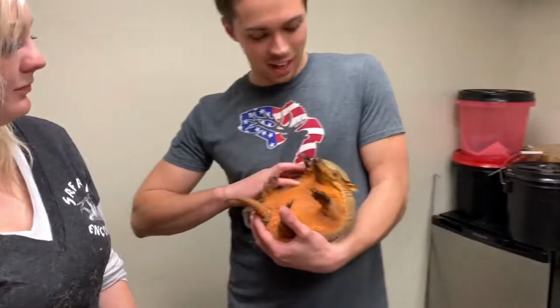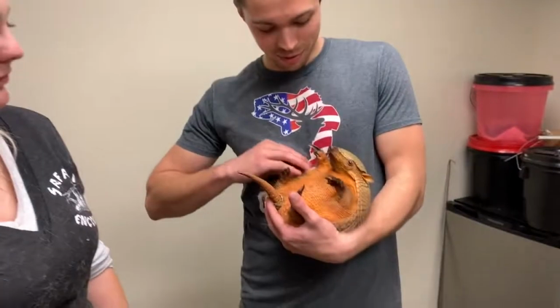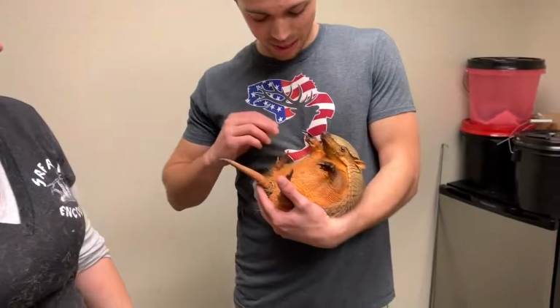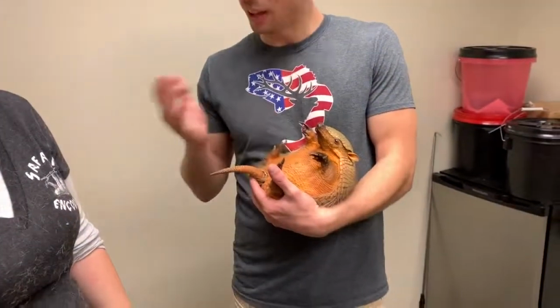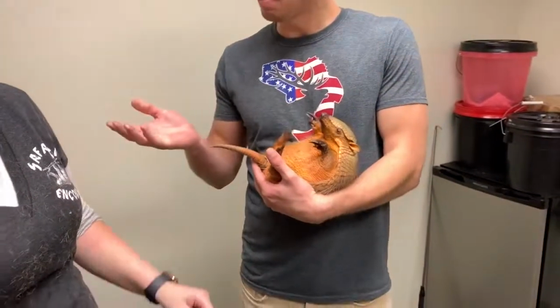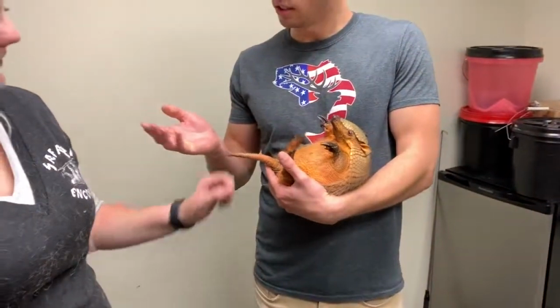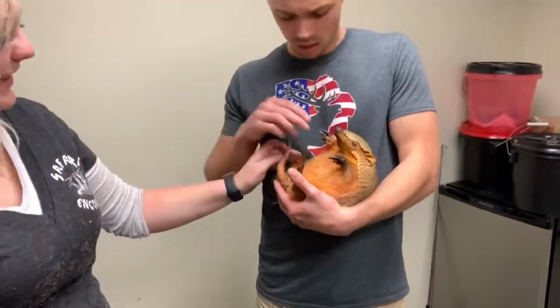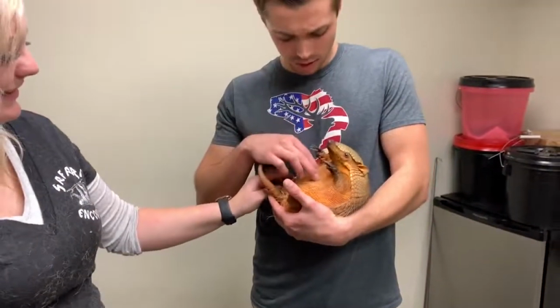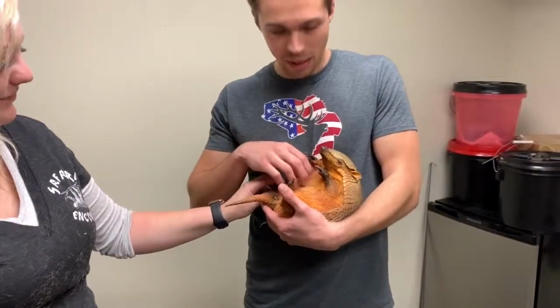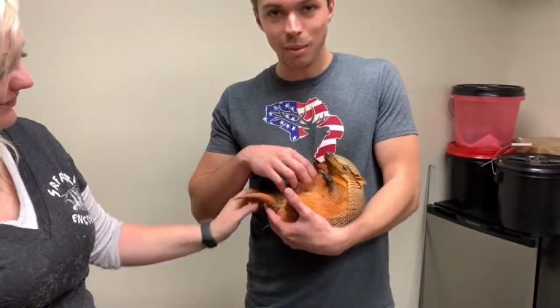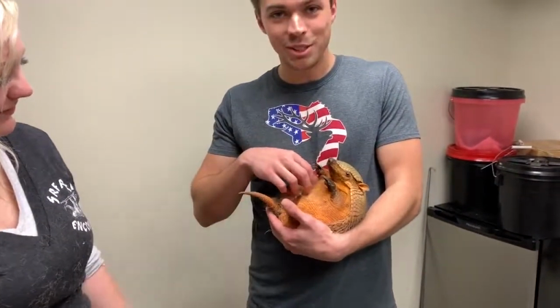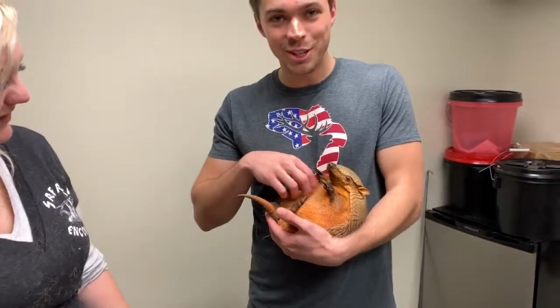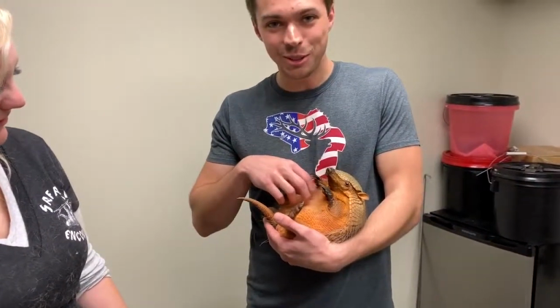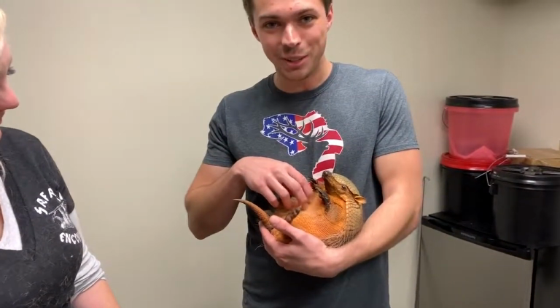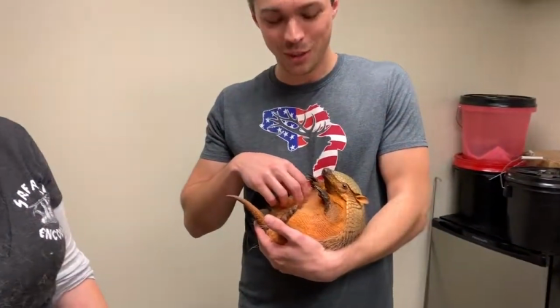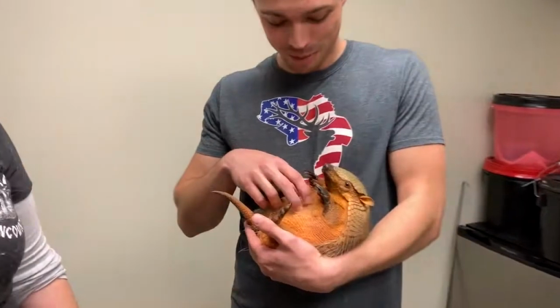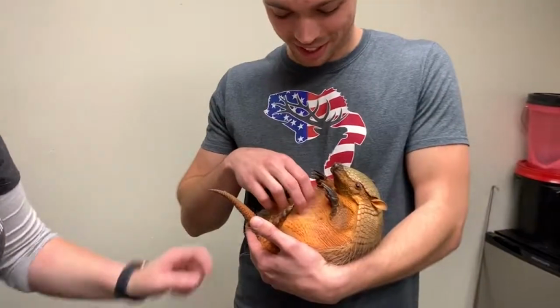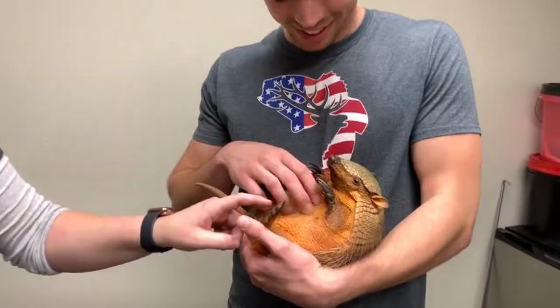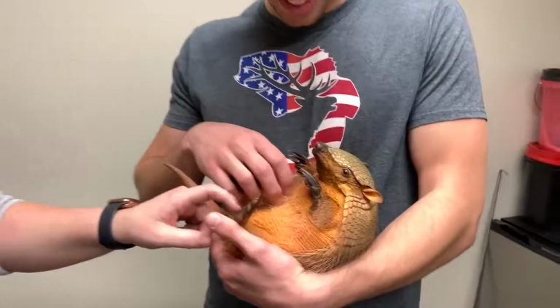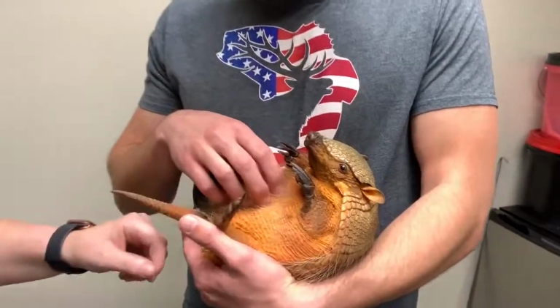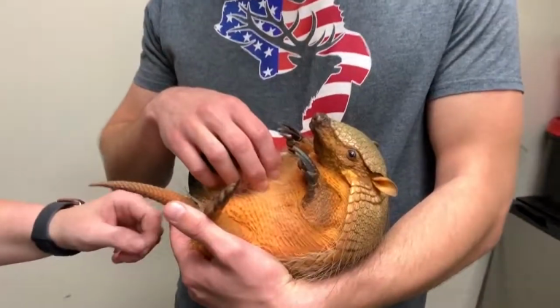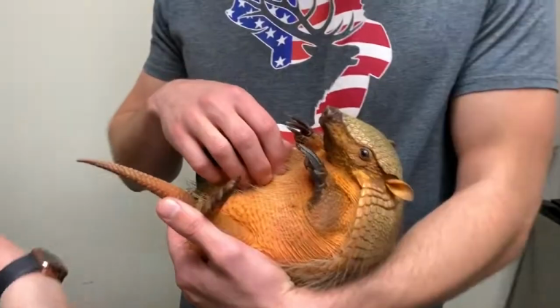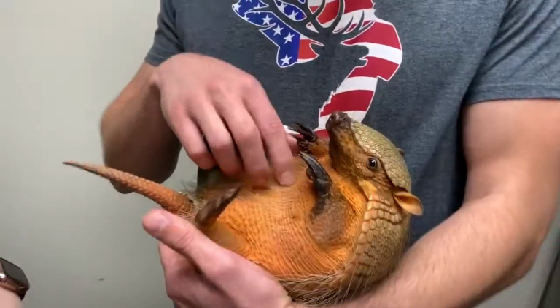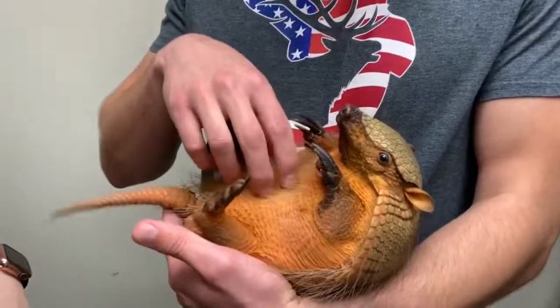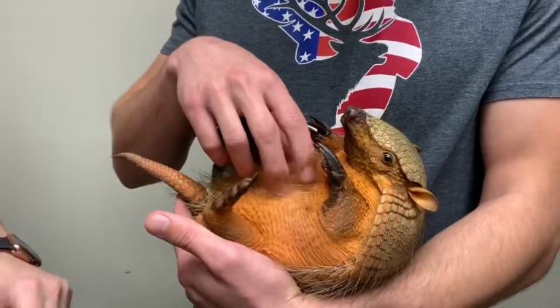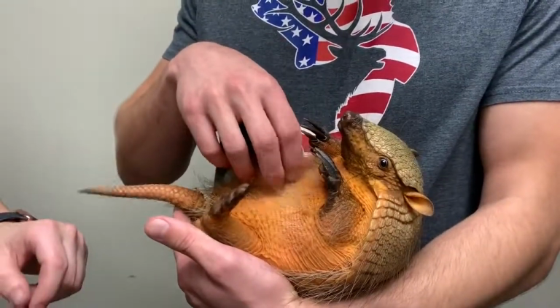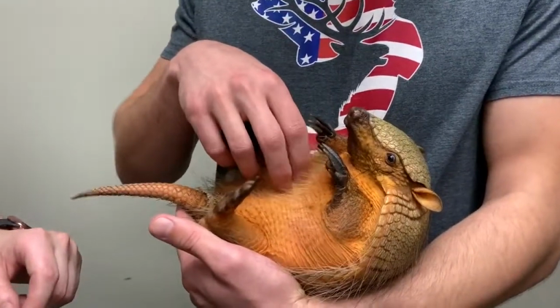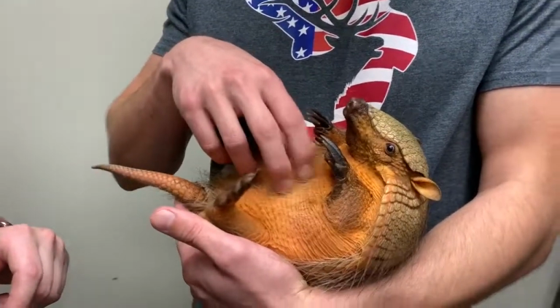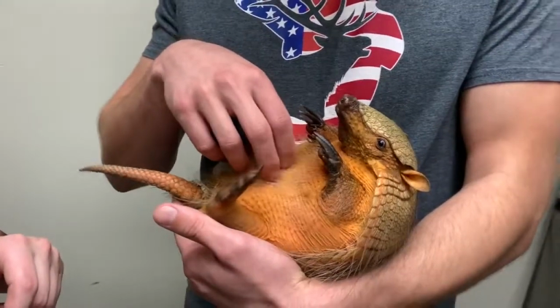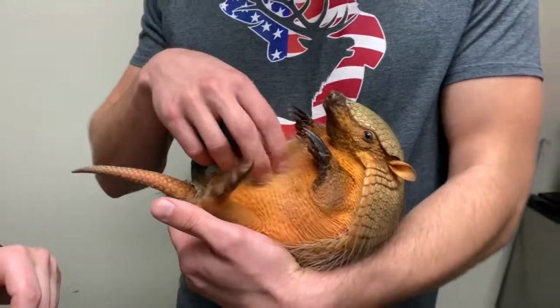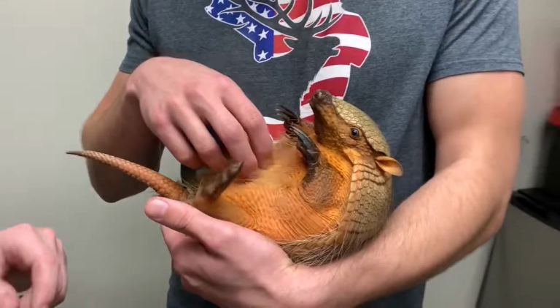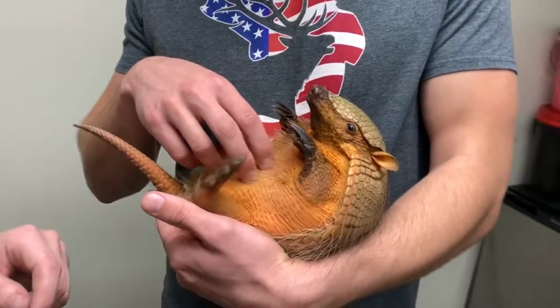I loved doing belly rubs when I held the male — they actually get a little ticklish when you scratch their belly. You can see the foot going from the little rubs, which is so cute.